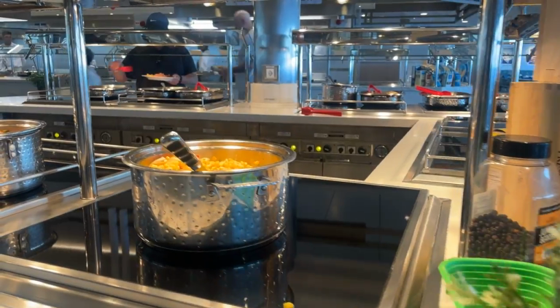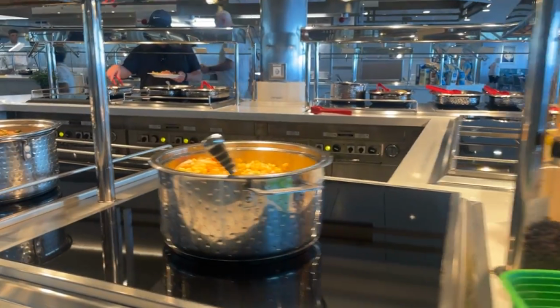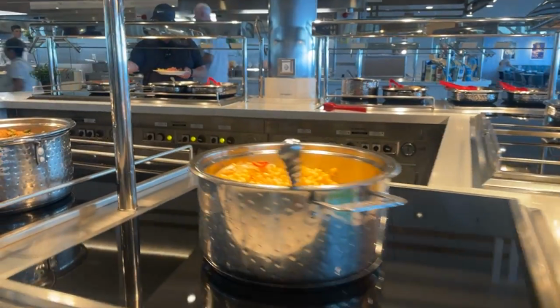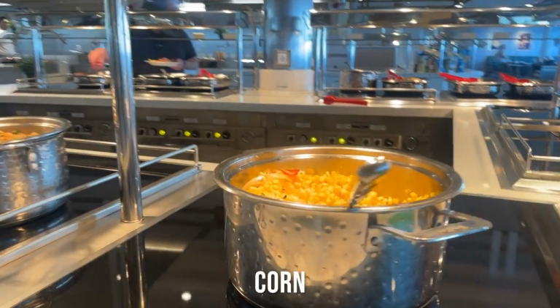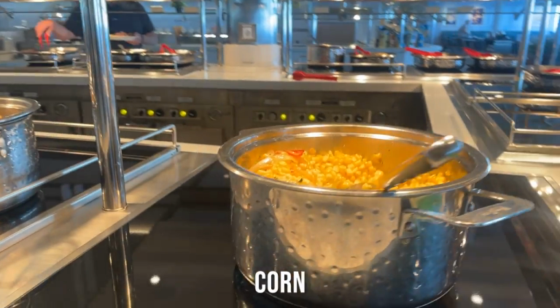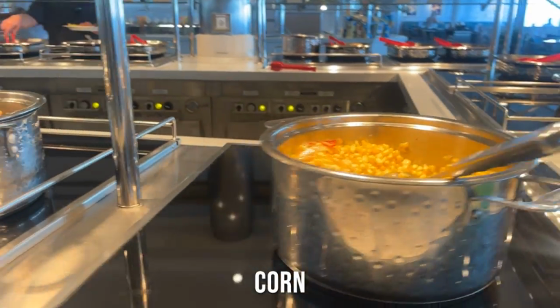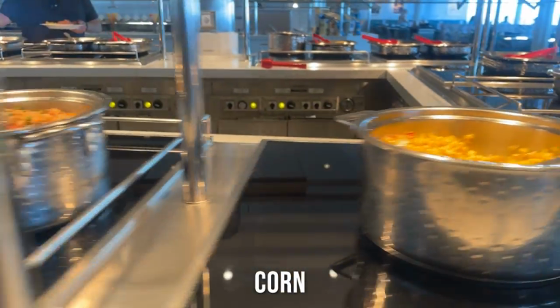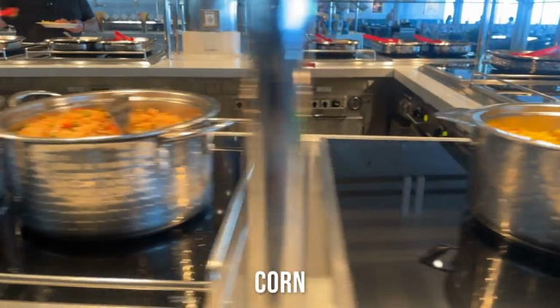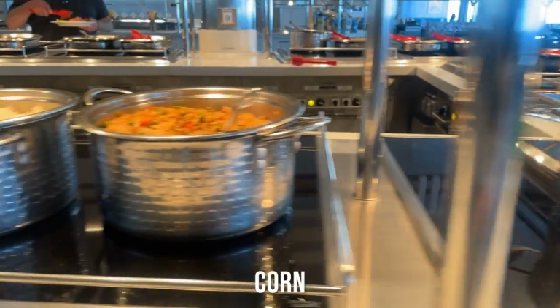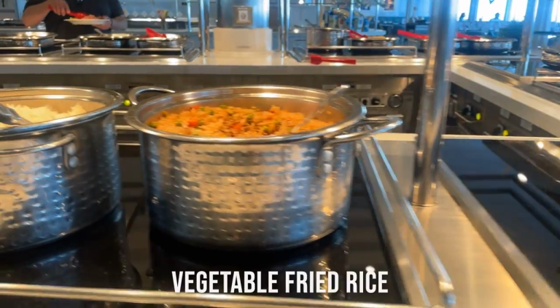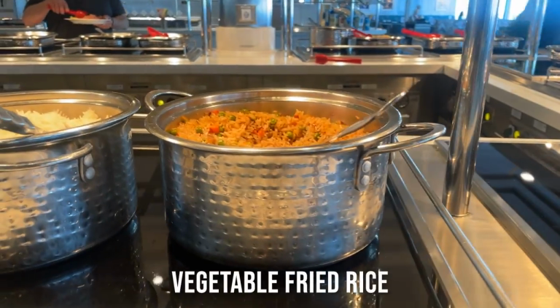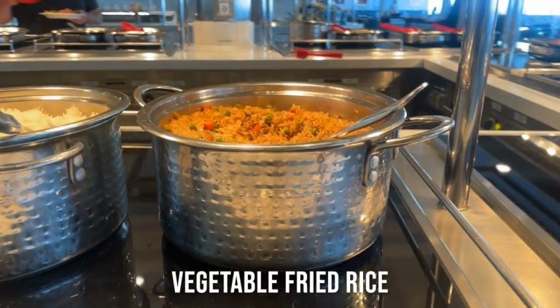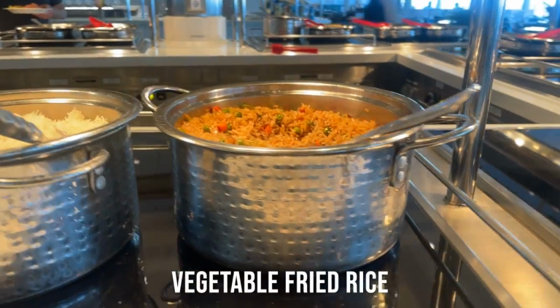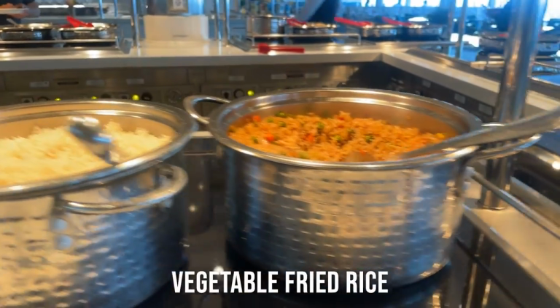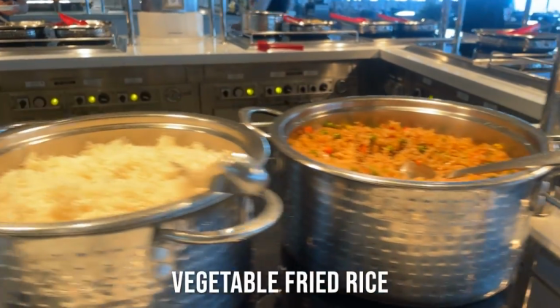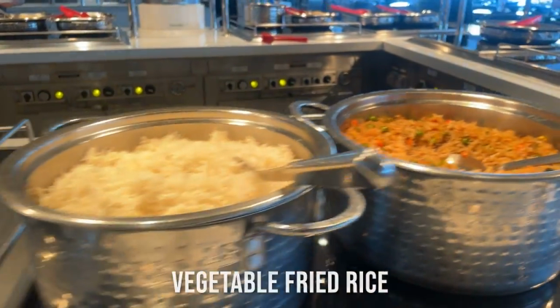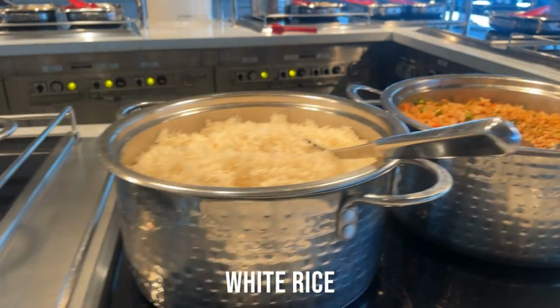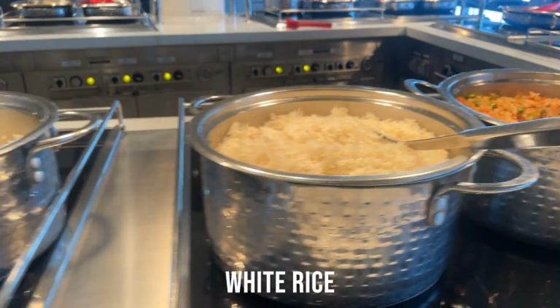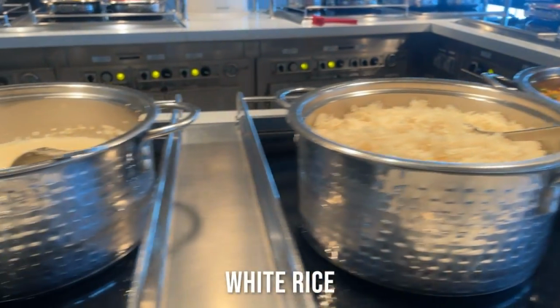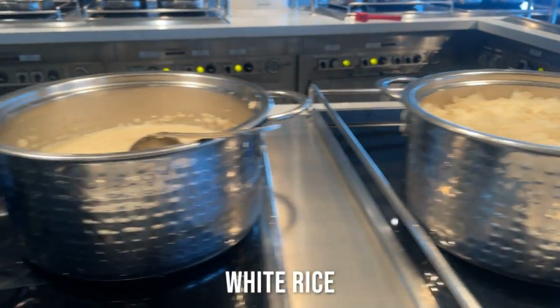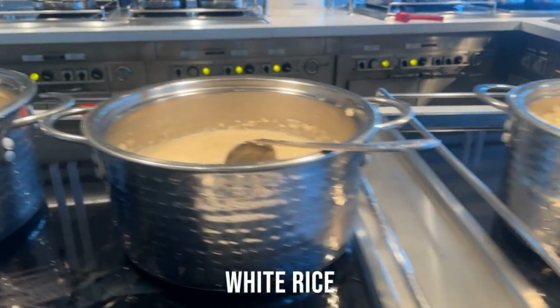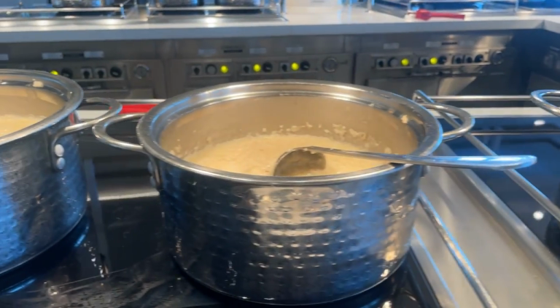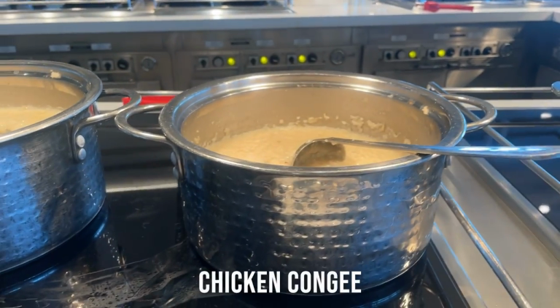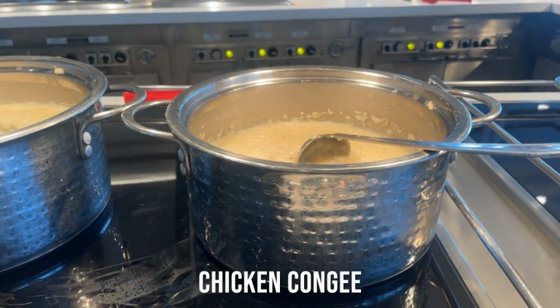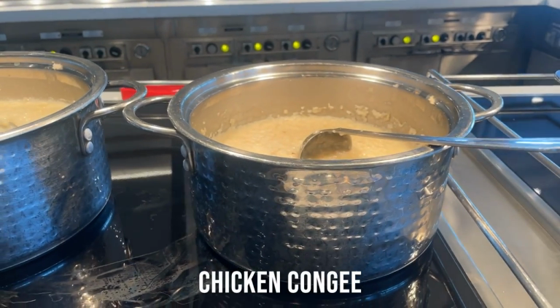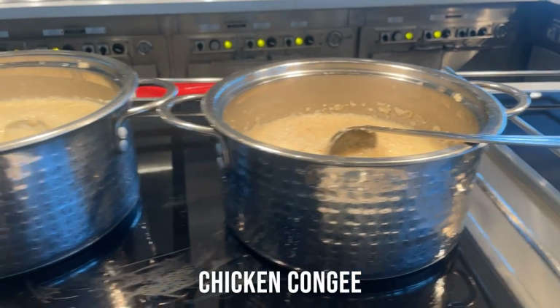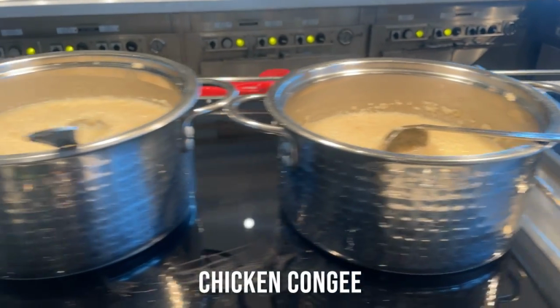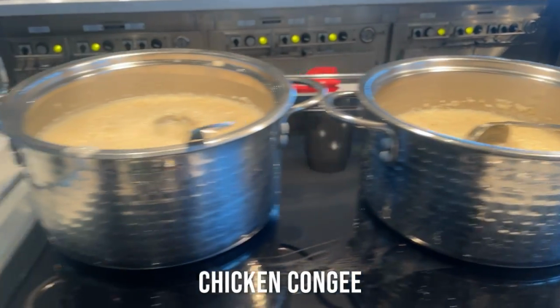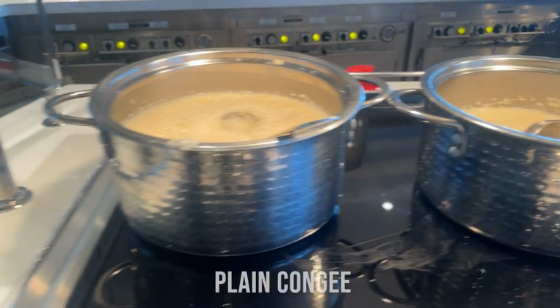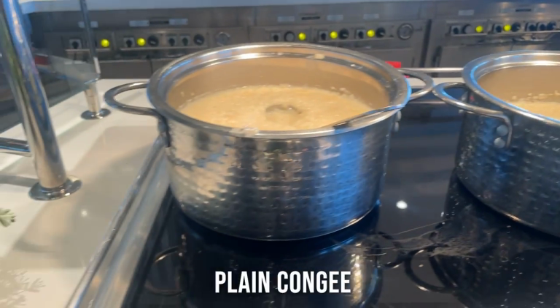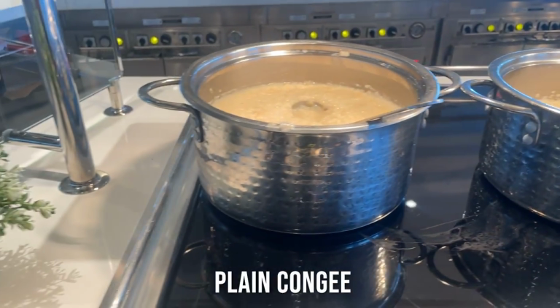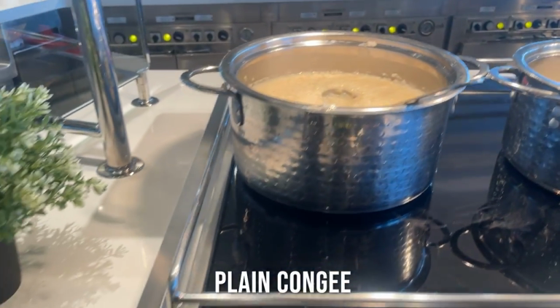Corn. Vegetable fried rice. Rice. Chicken congee and plain congee.